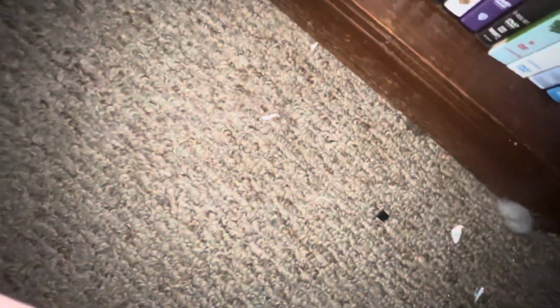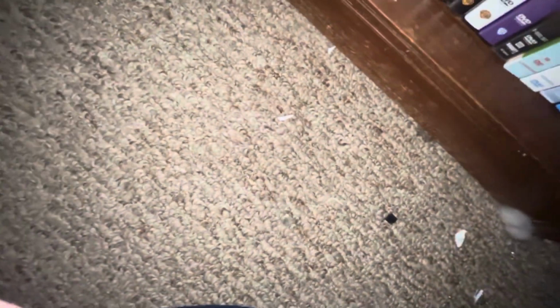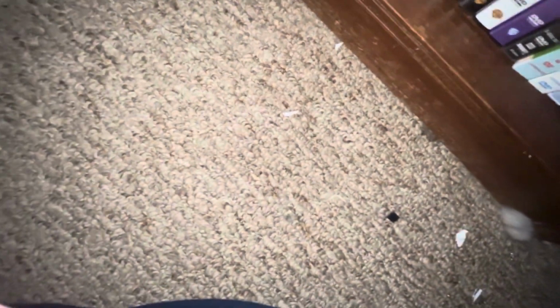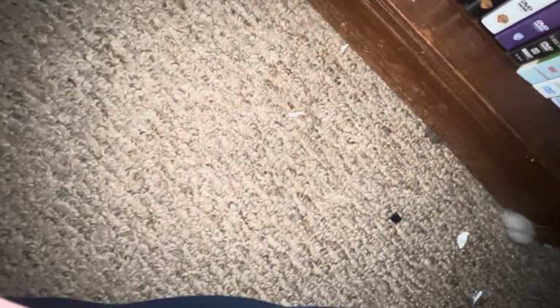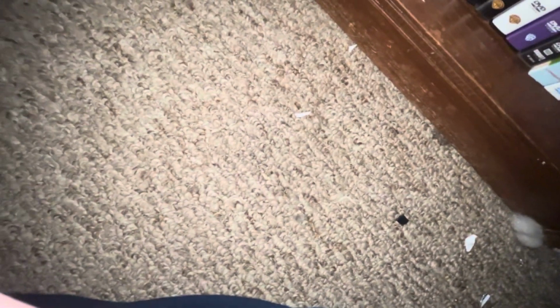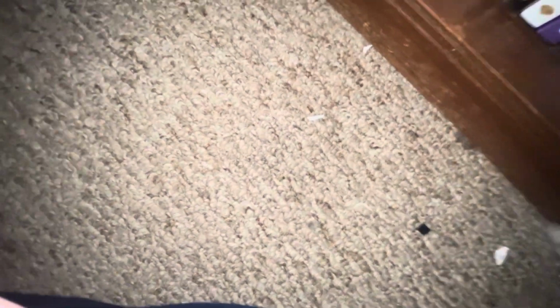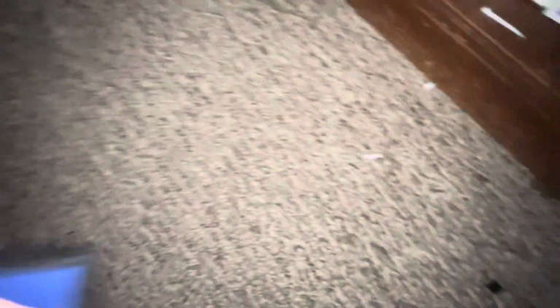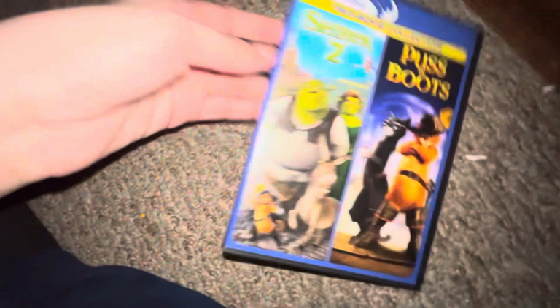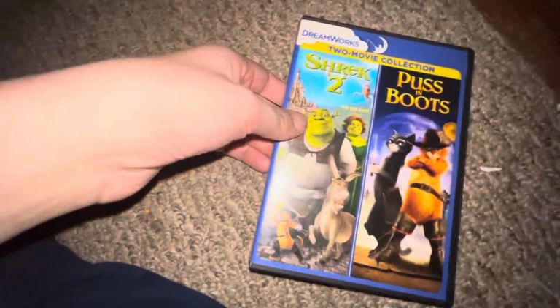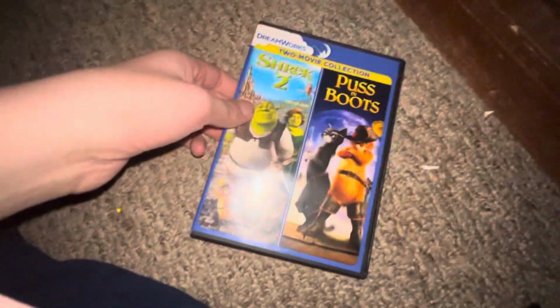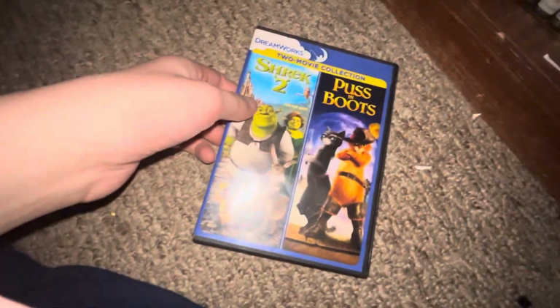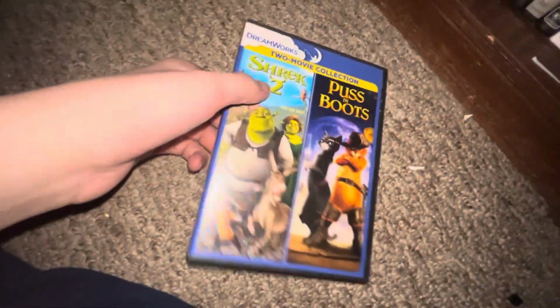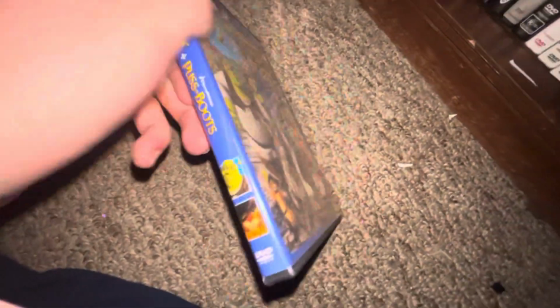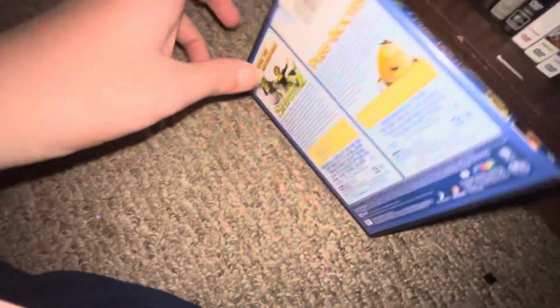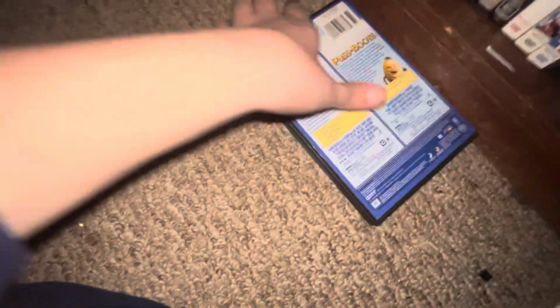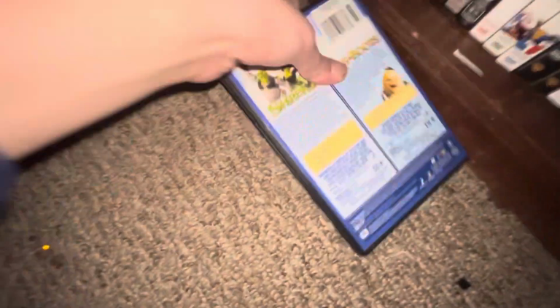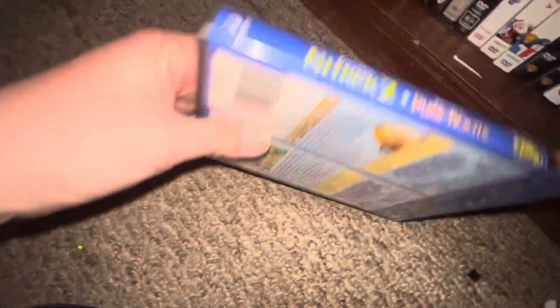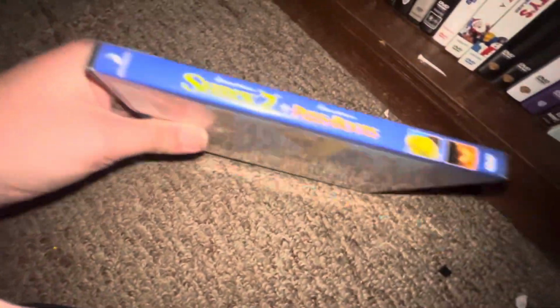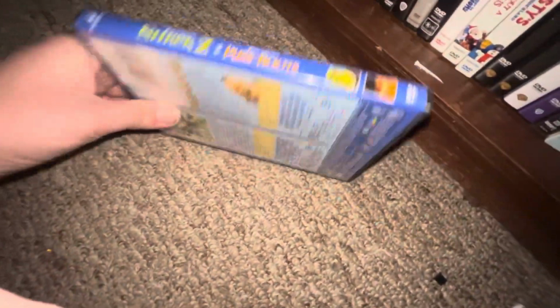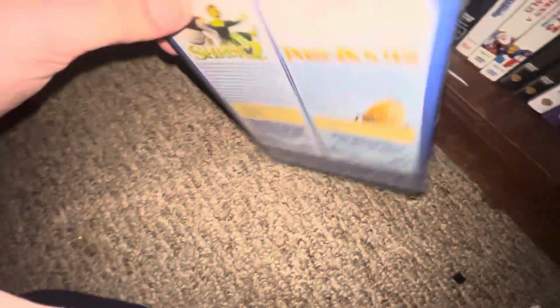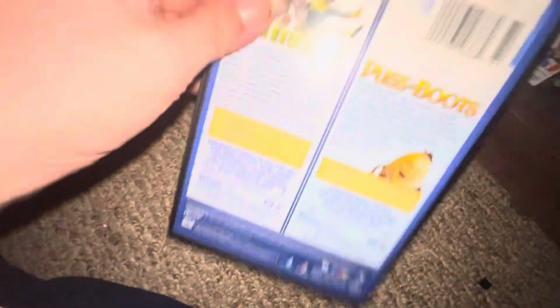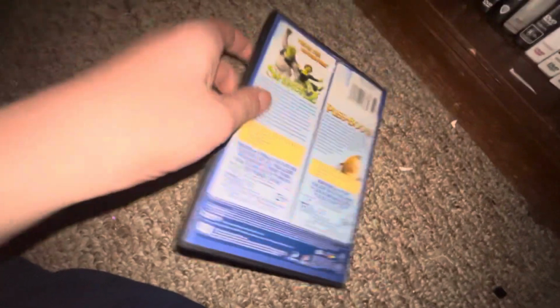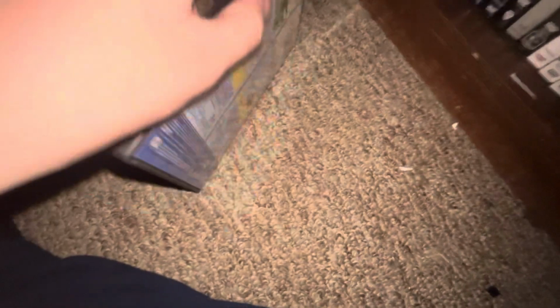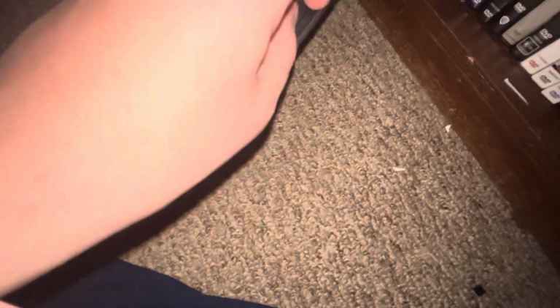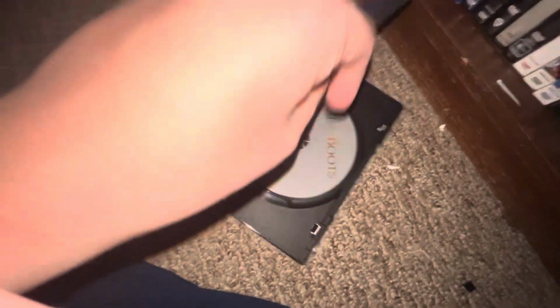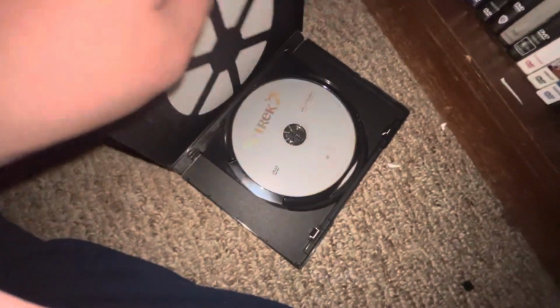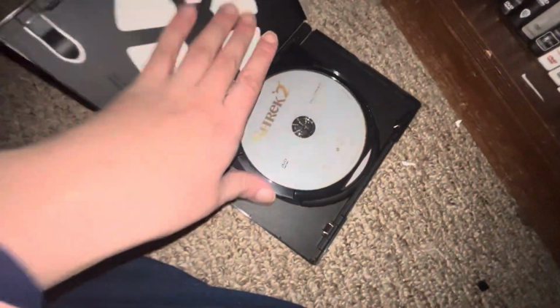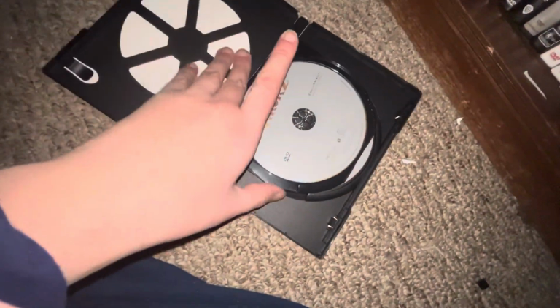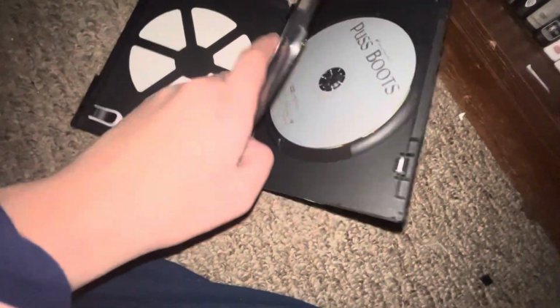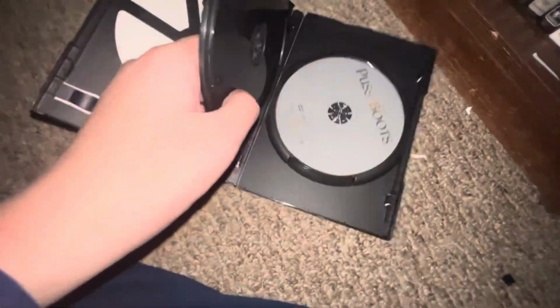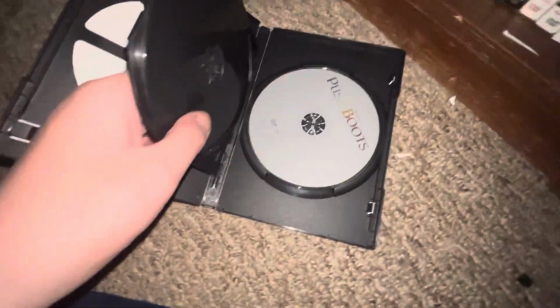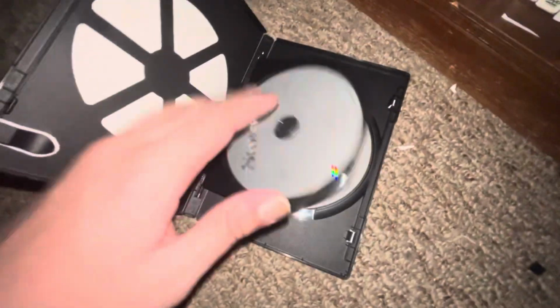Next I got a double feature pack of Shrek 2 and Puss in Boots. Spine, back — there's Shrek 2 and there's Puss in Boots.